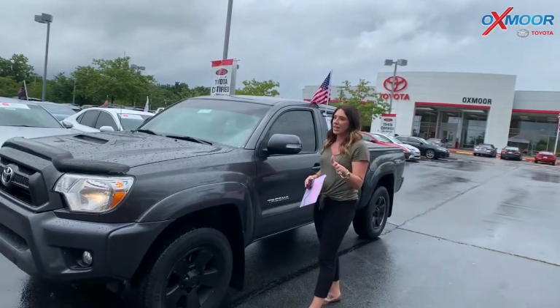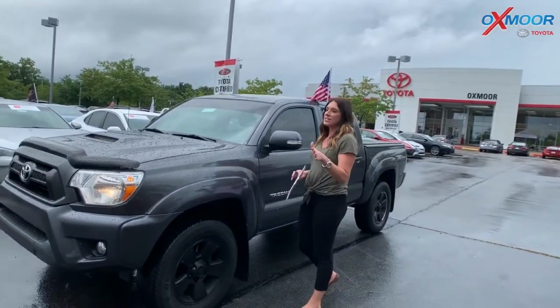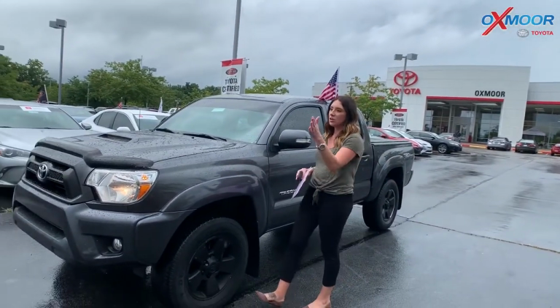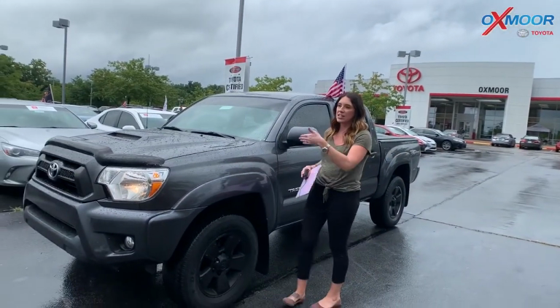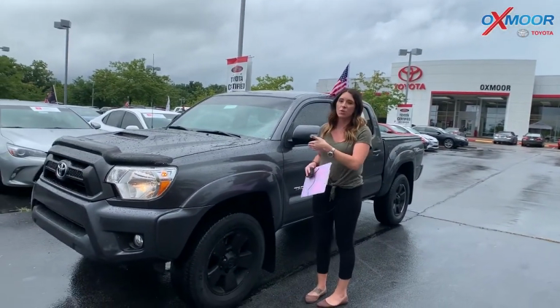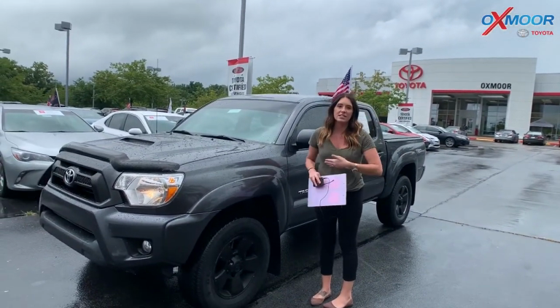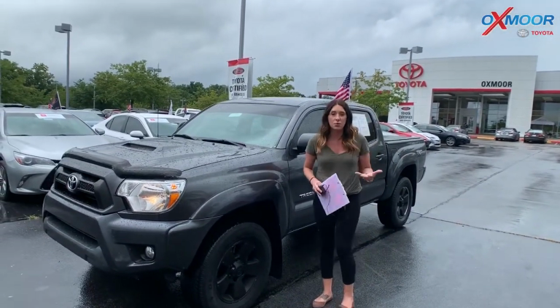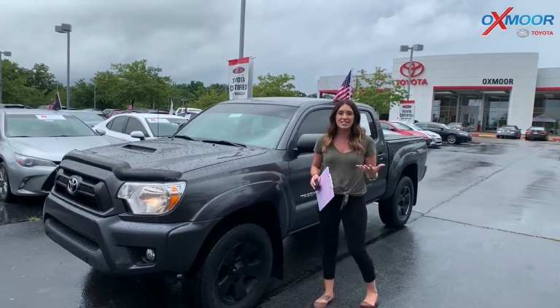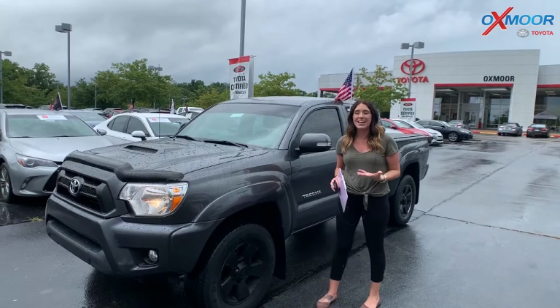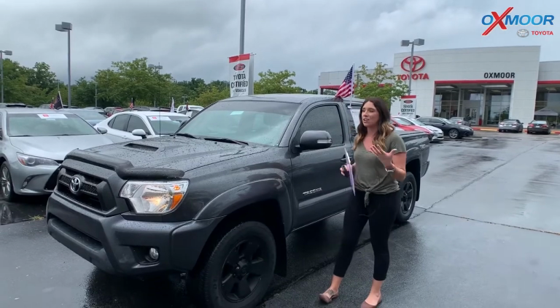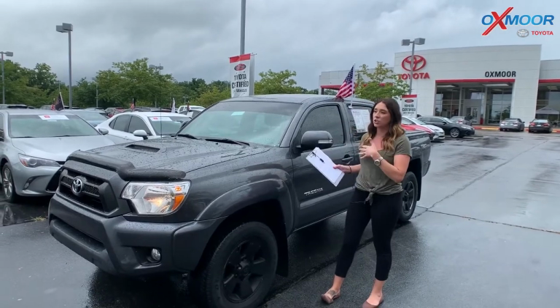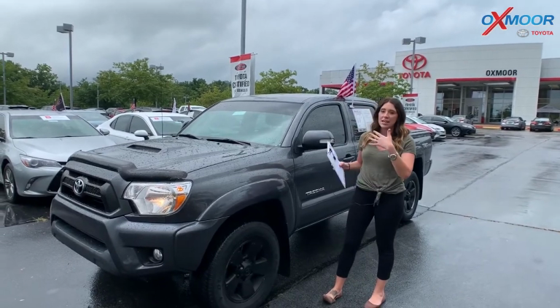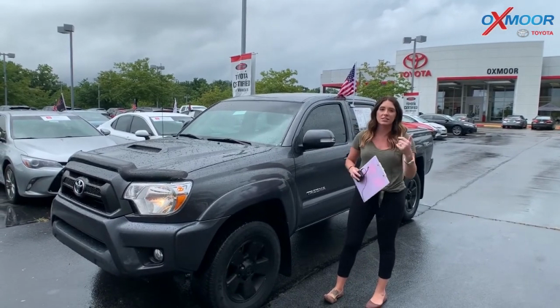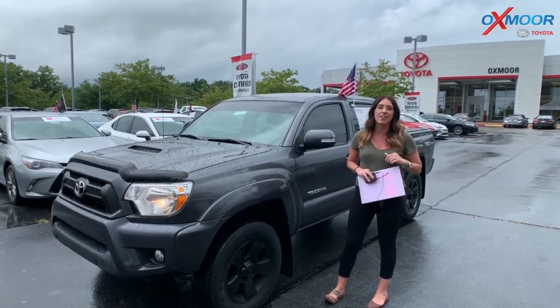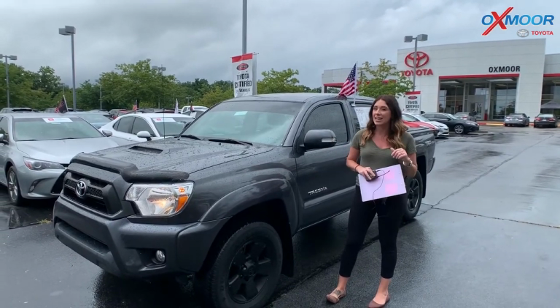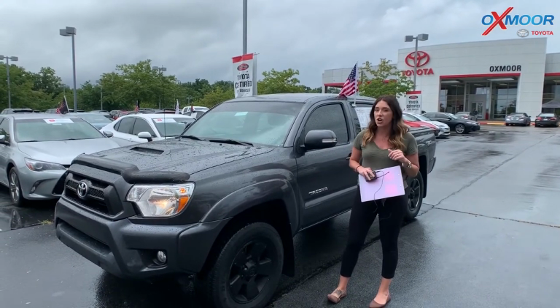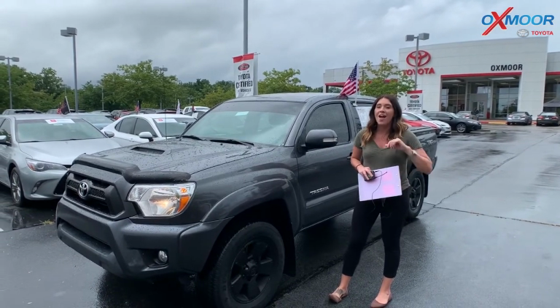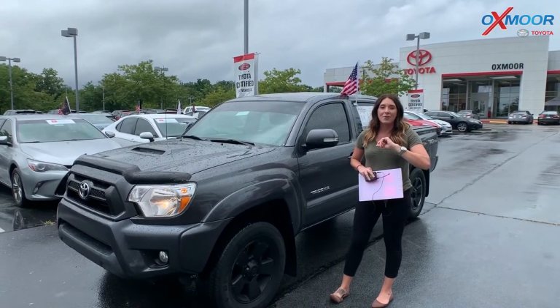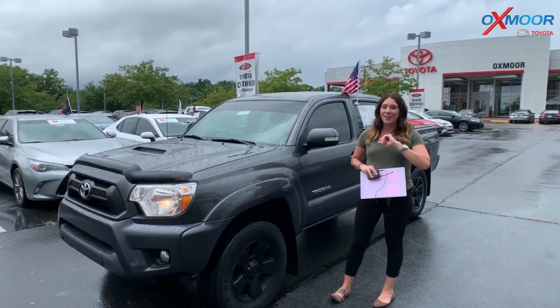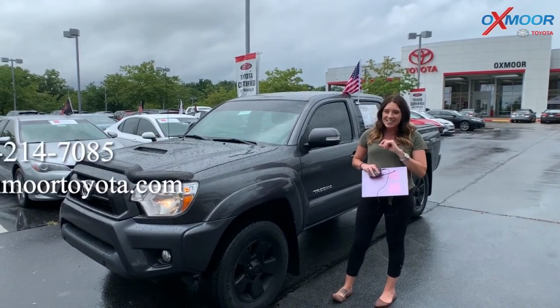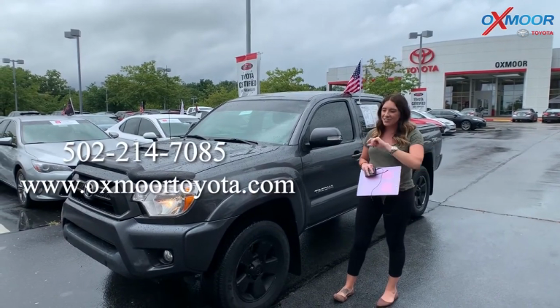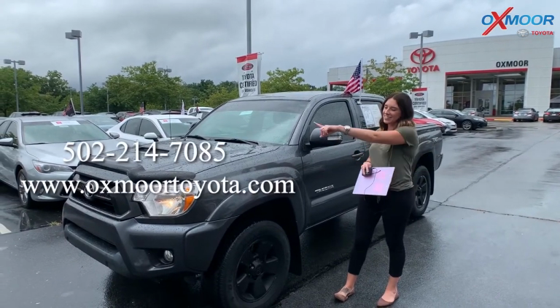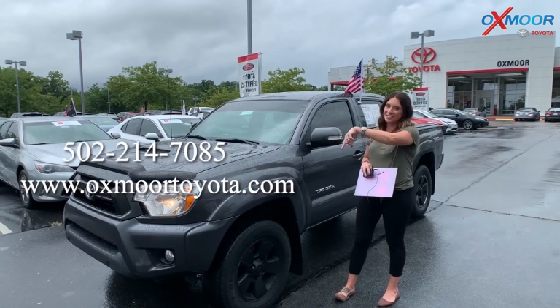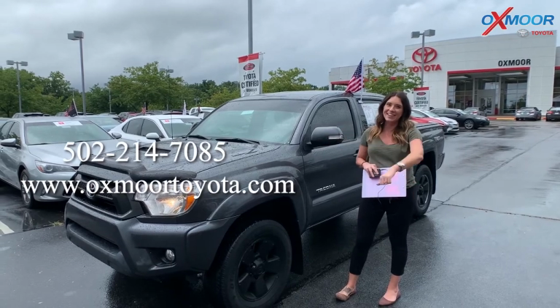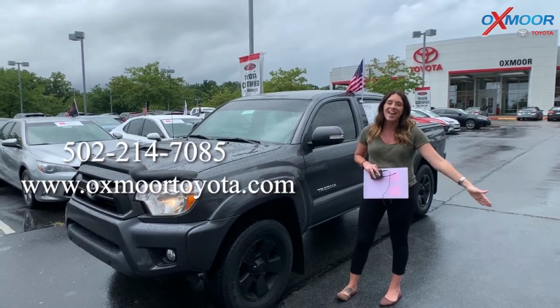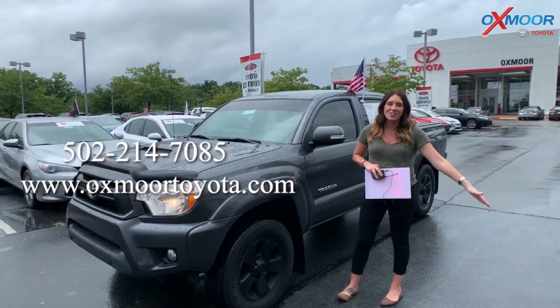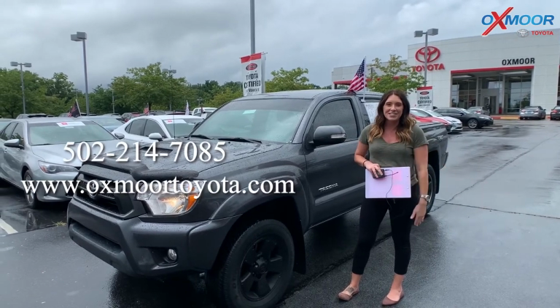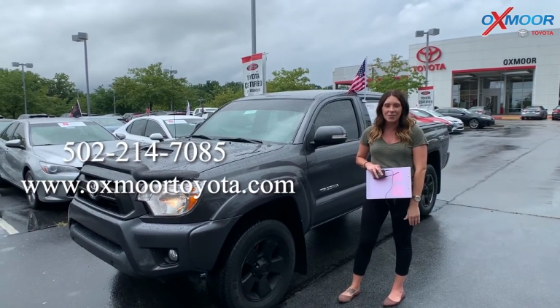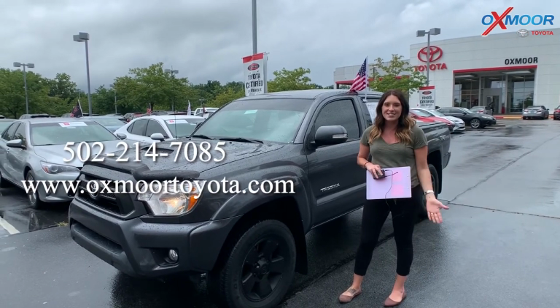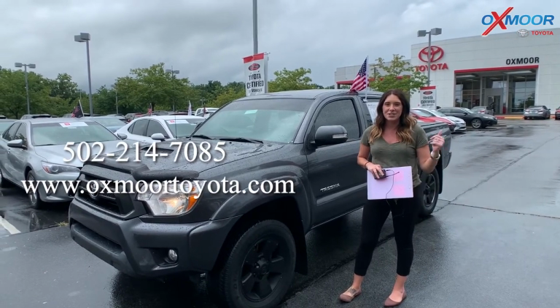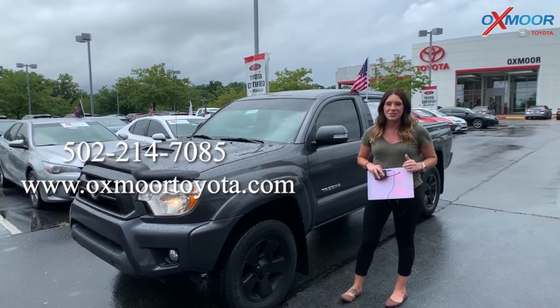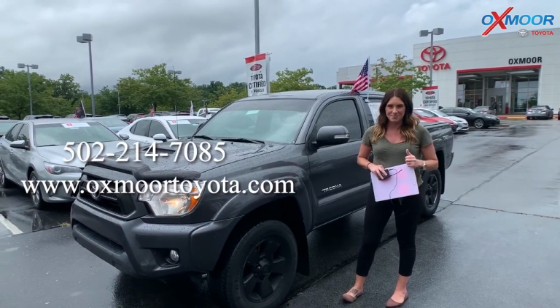If you guys have any questions on any one of these, if you would like to stop by, take a closer look, or take one for a test drive, let us know. I will have our contact information listed right here. Thanks, you guys, for watching. We'll see you all soon. Bye.